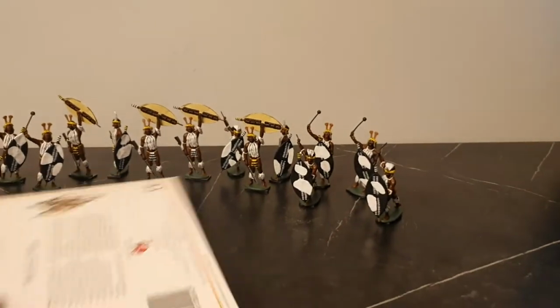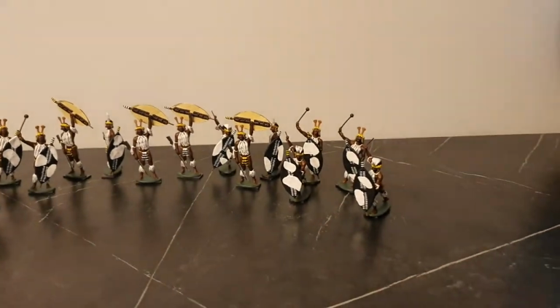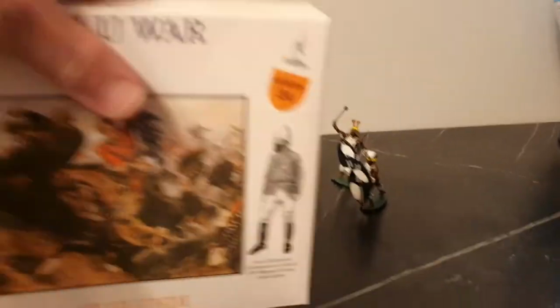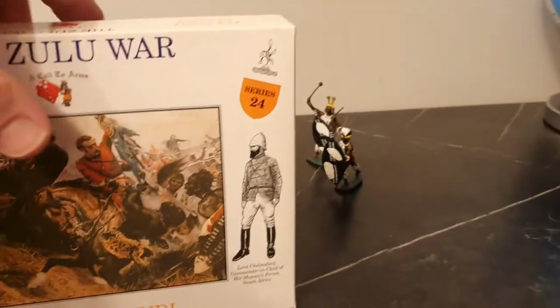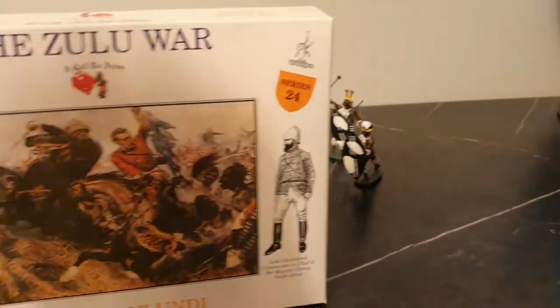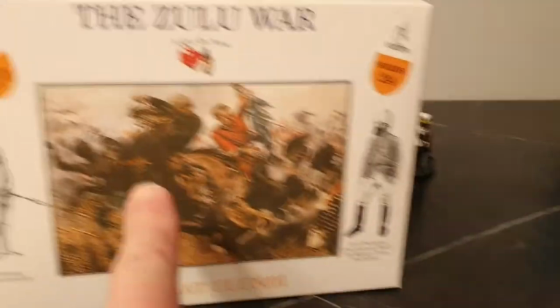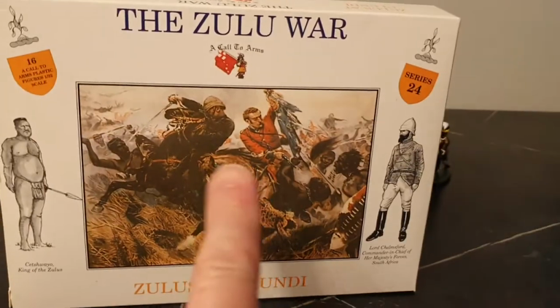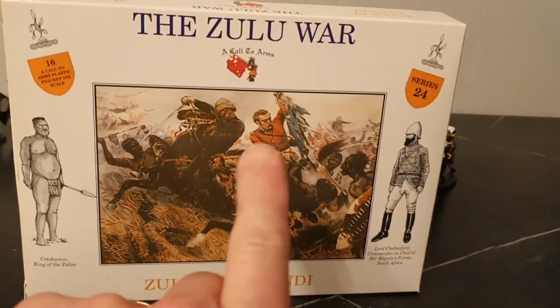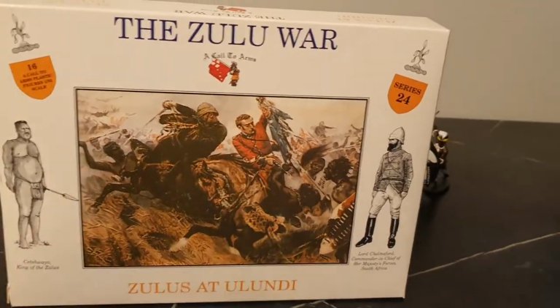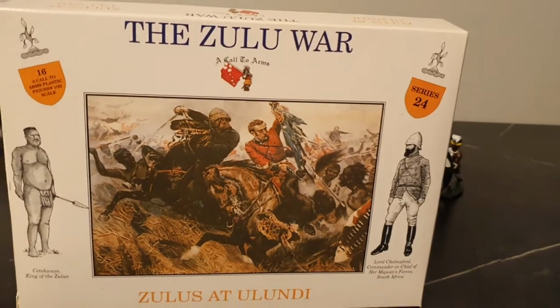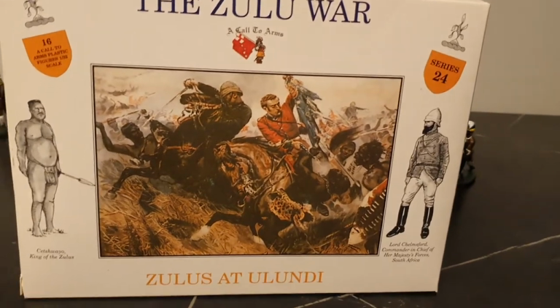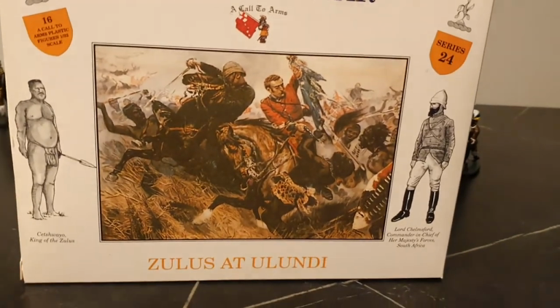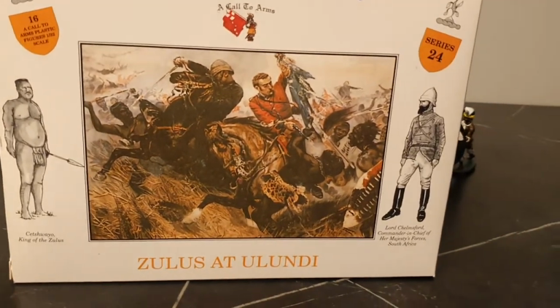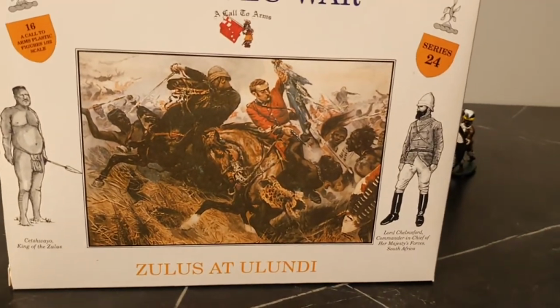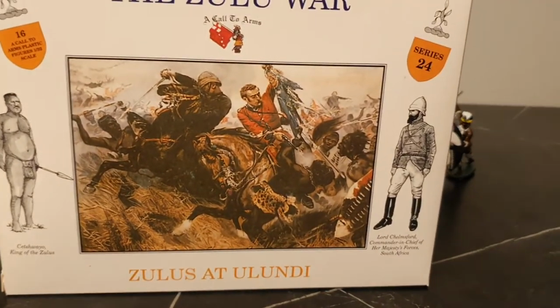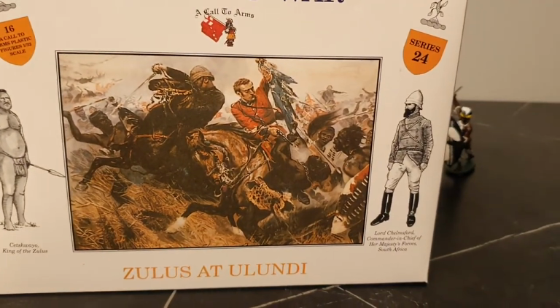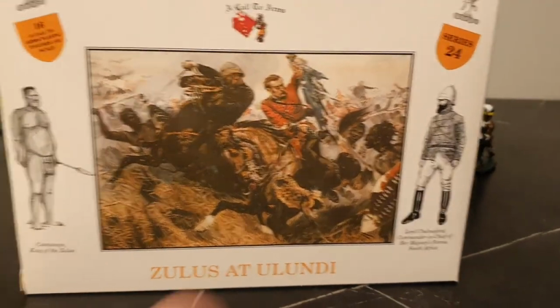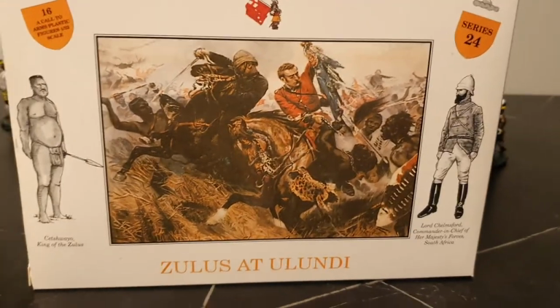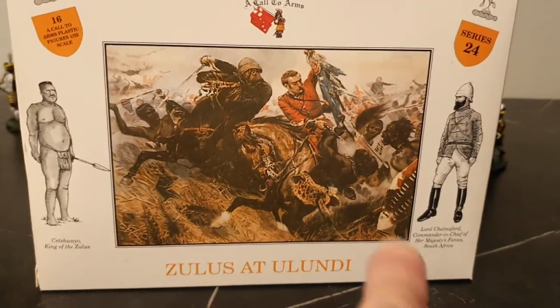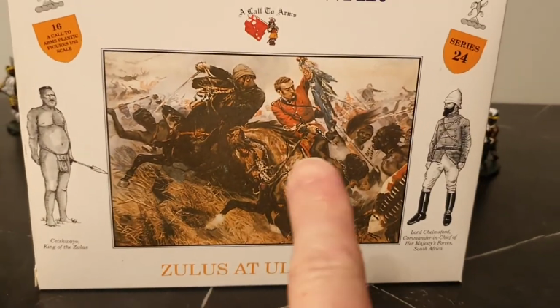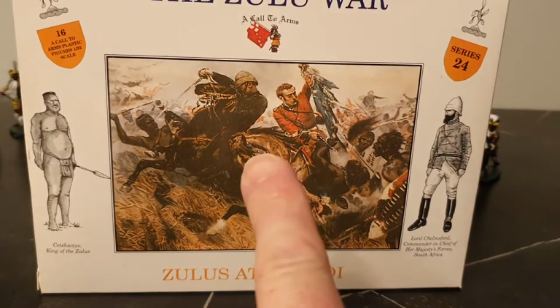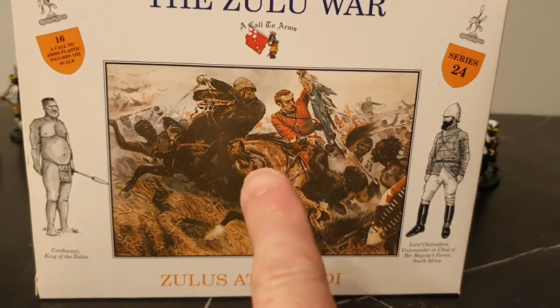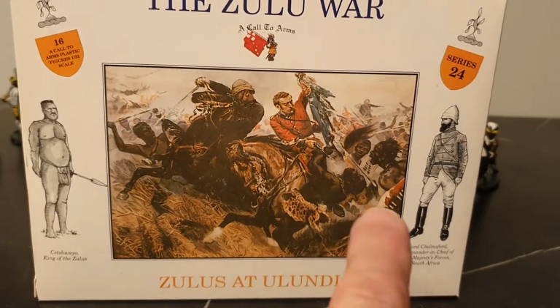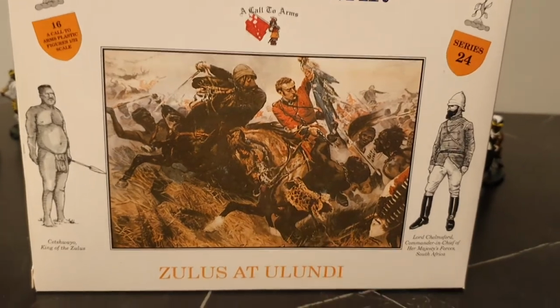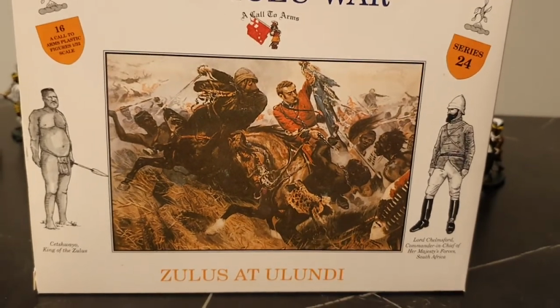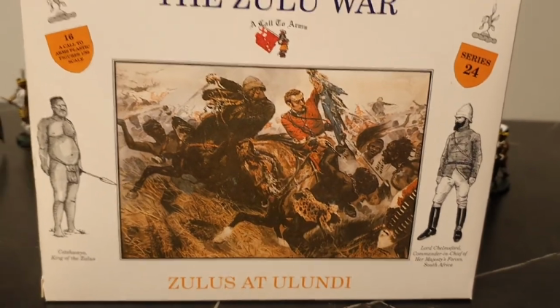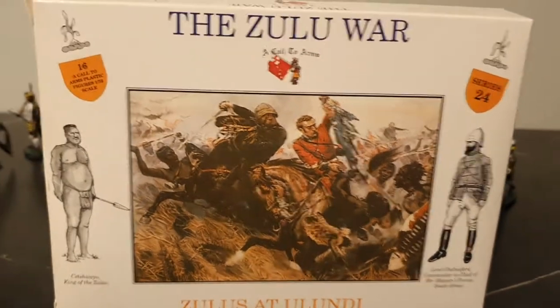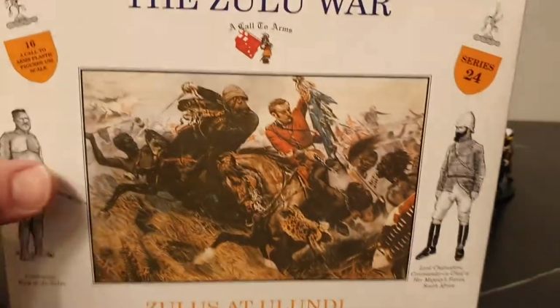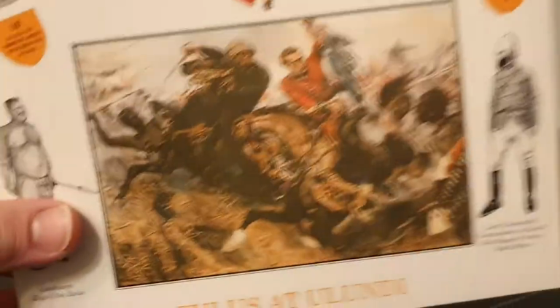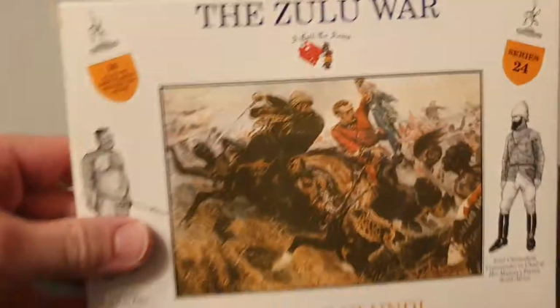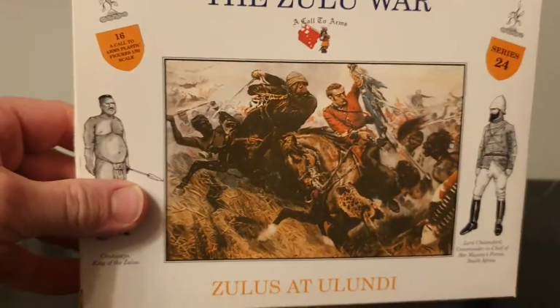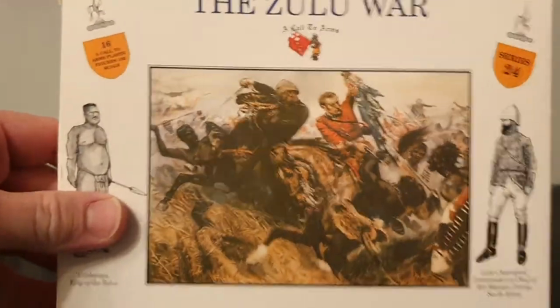See the box art there - that photo, sorry, painting is actually... the battle of this is not Isandlwana, but it shouldn't really be the art for Lundi or whatever anyway. That's the box, isn't it?